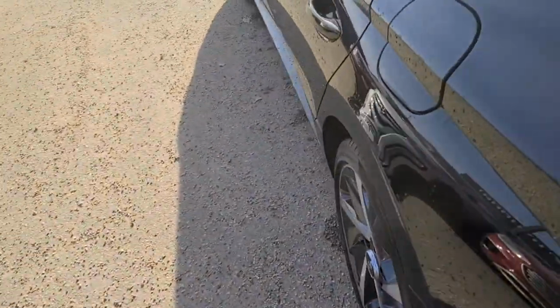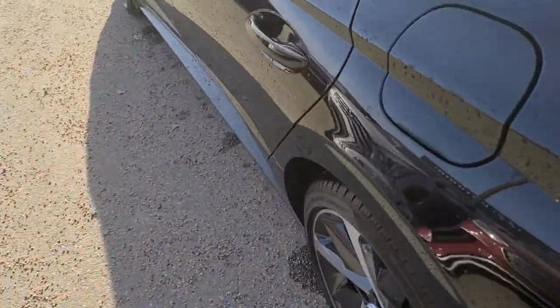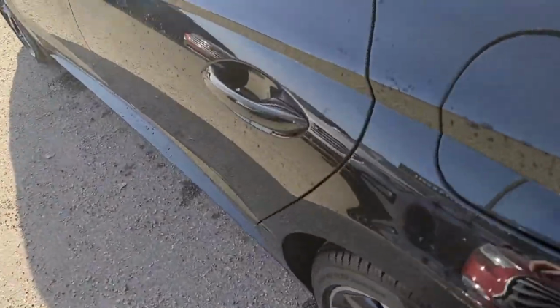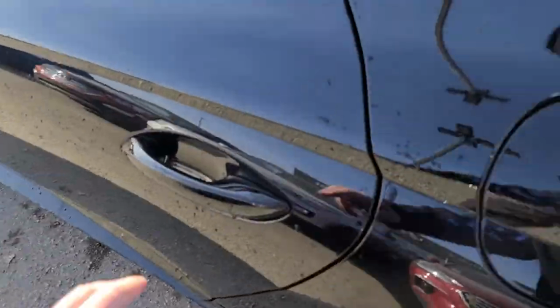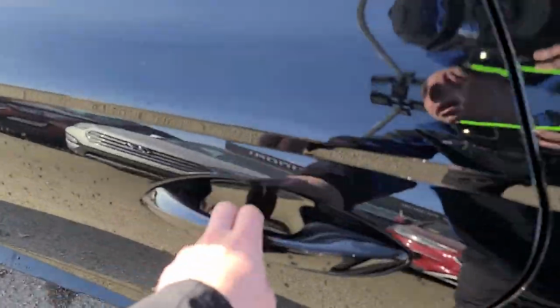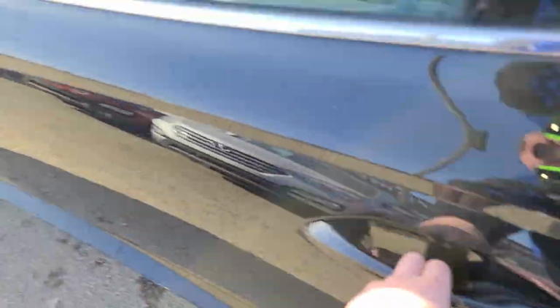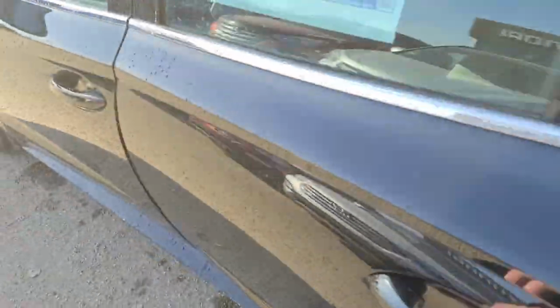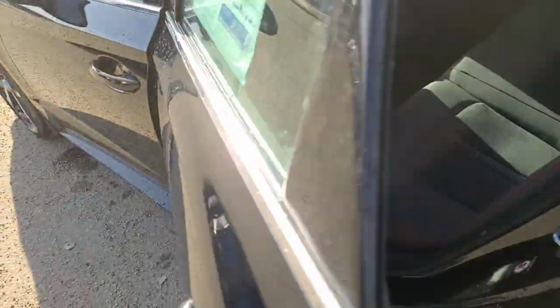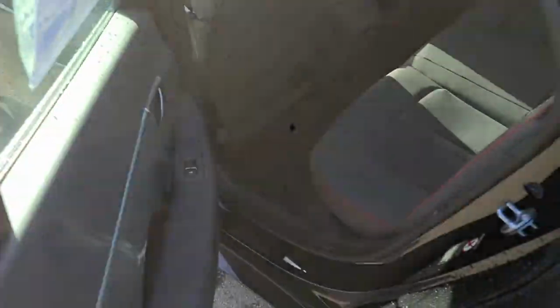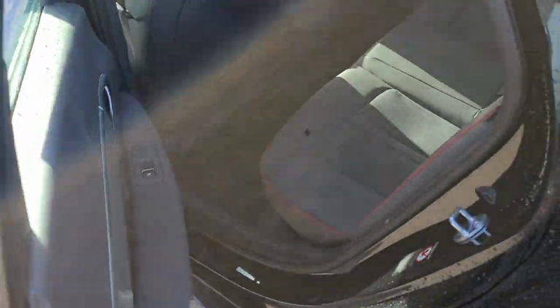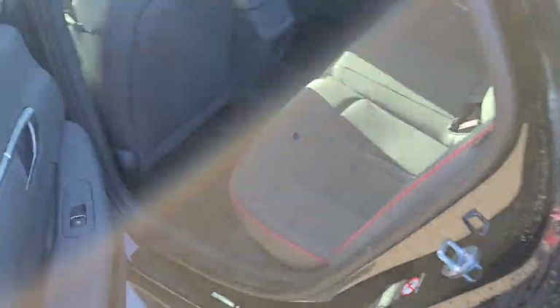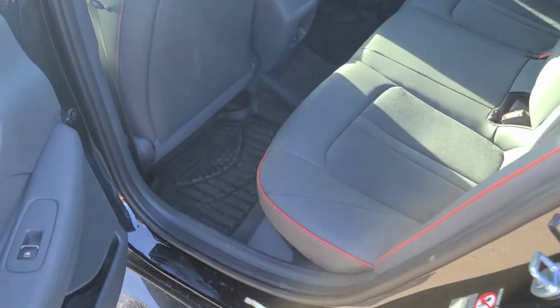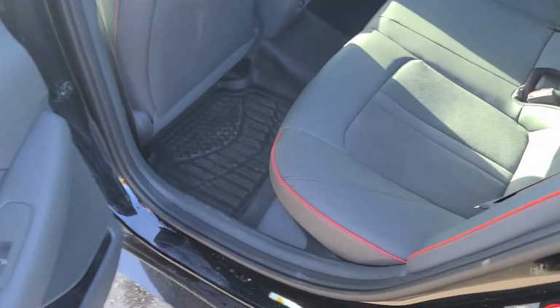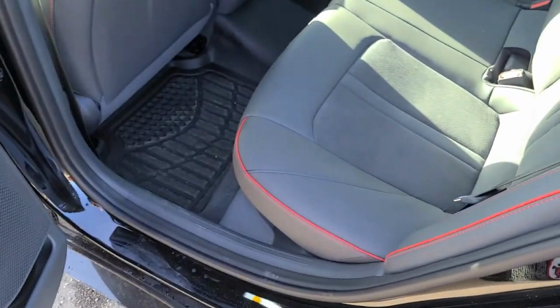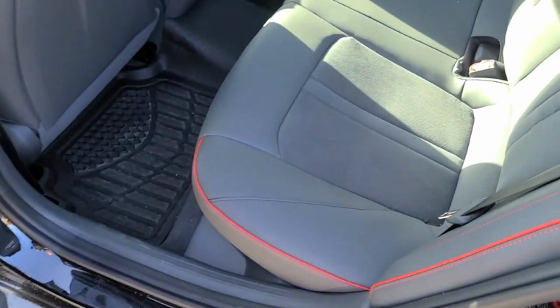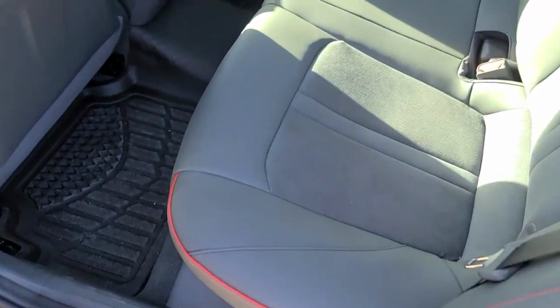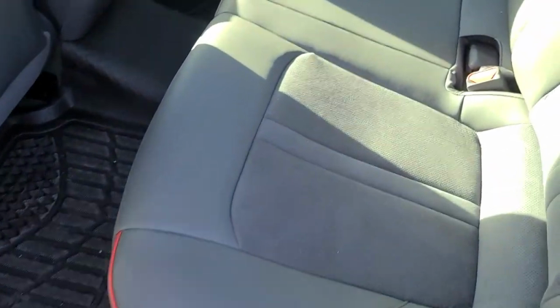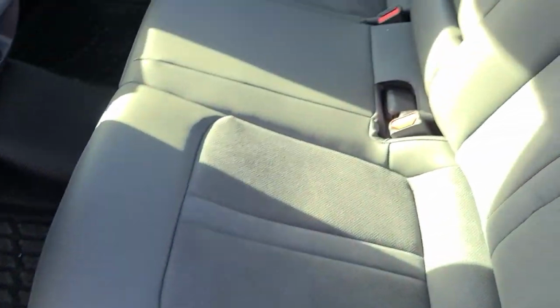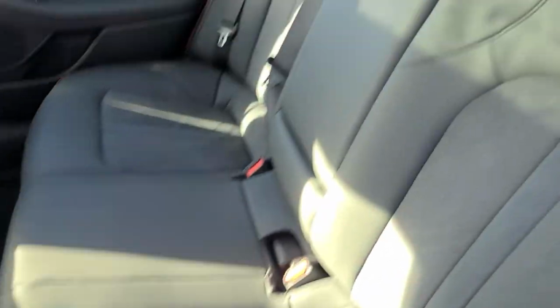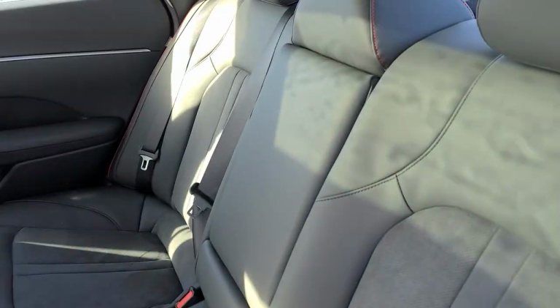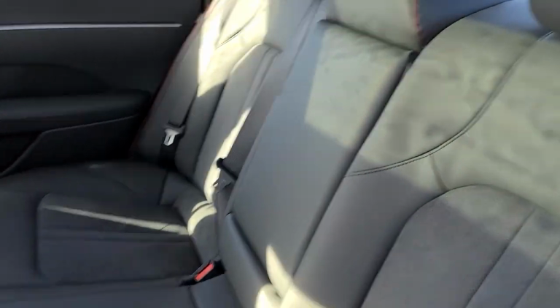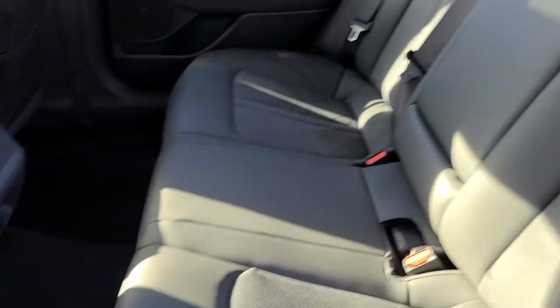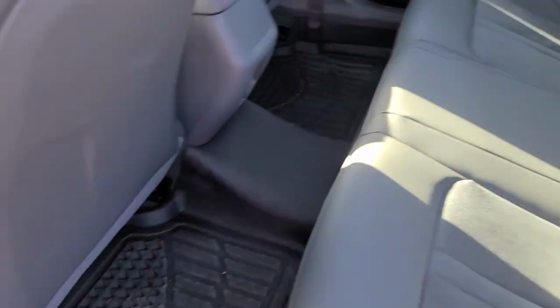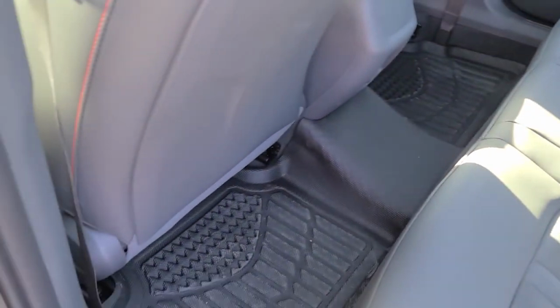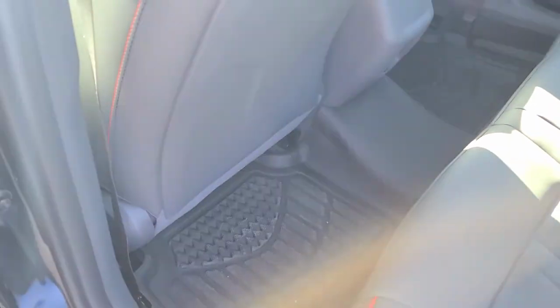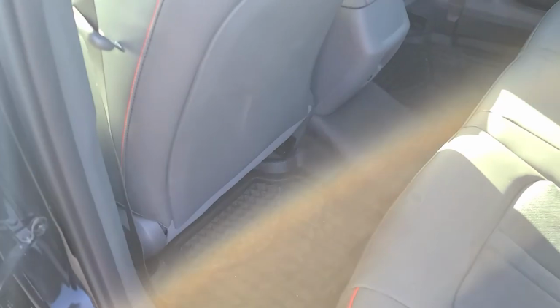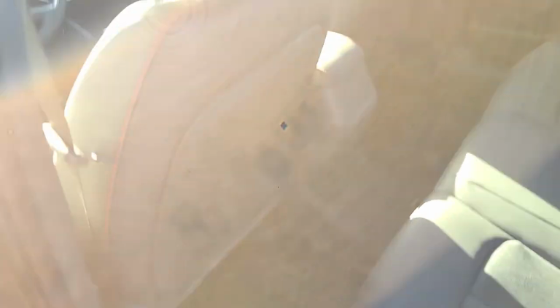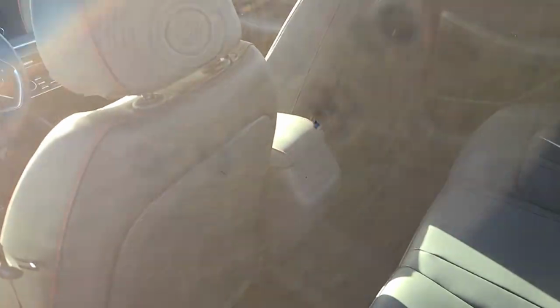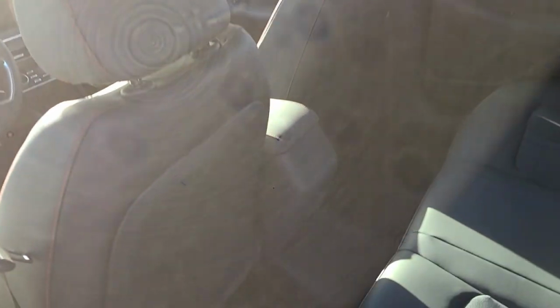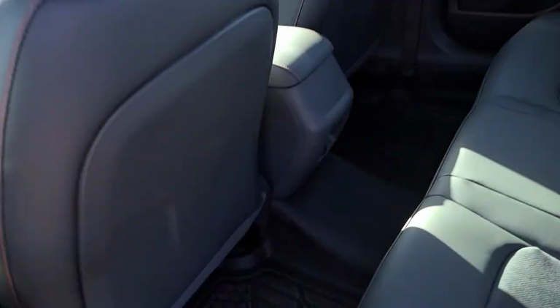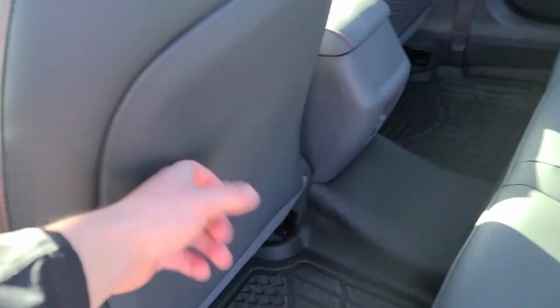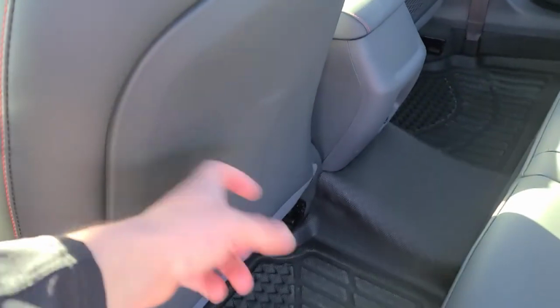Going around to the back here, you do have the keyless entry and push button start. You've got leather and suede seating as well, a nice big armrest, lots of space back here, and hard back seats.